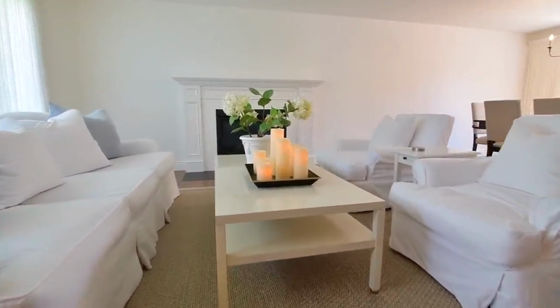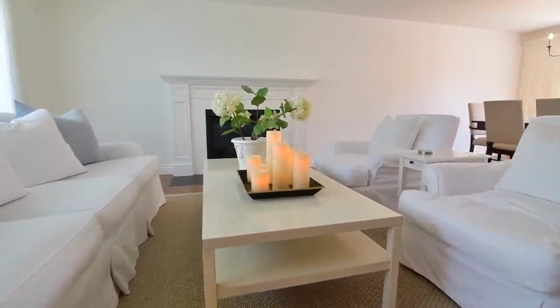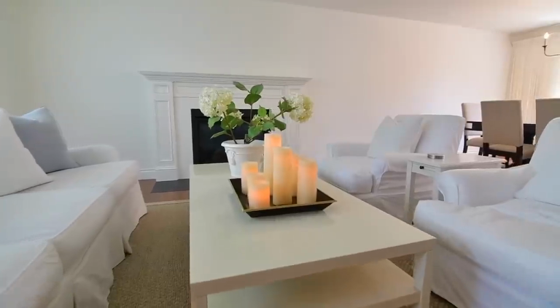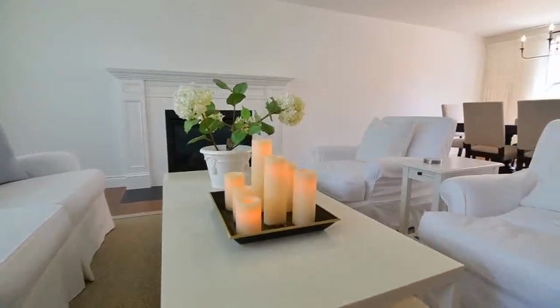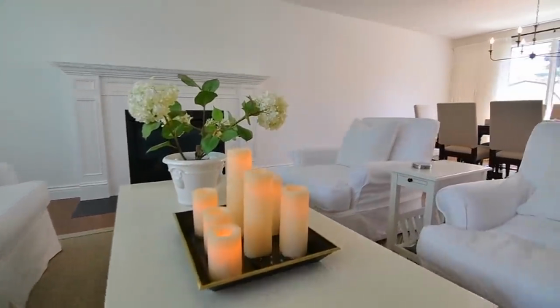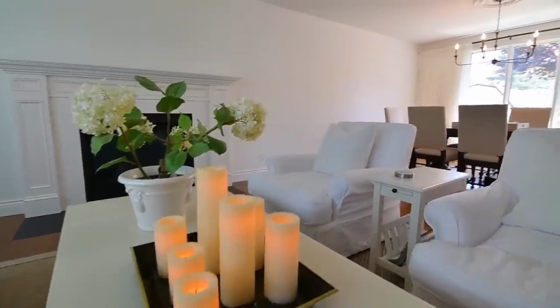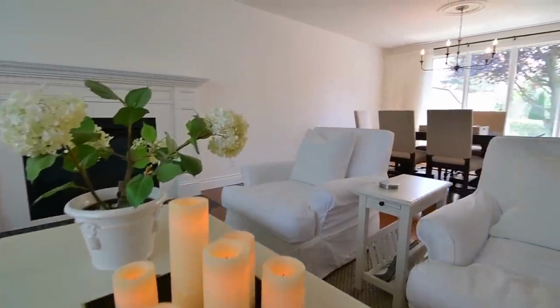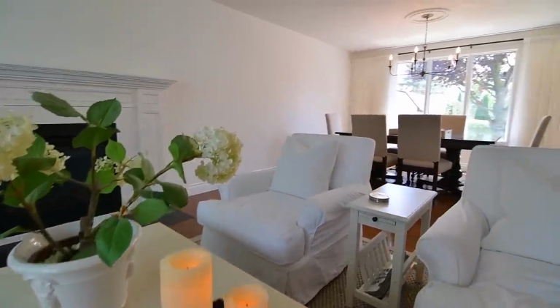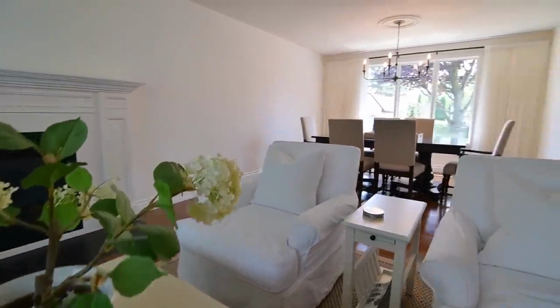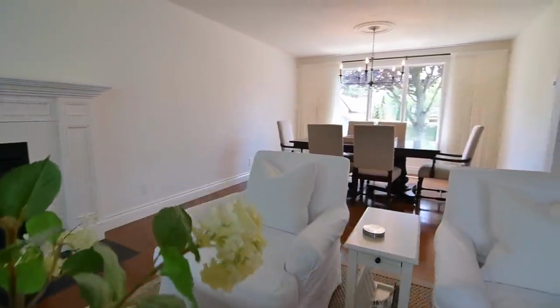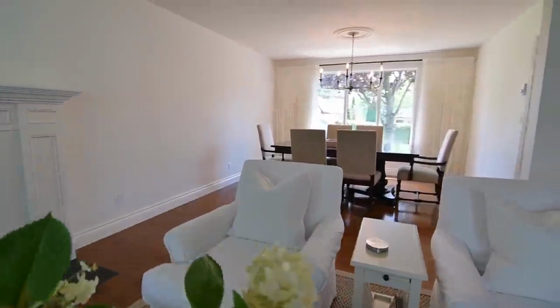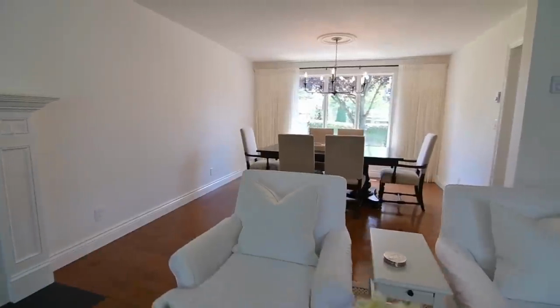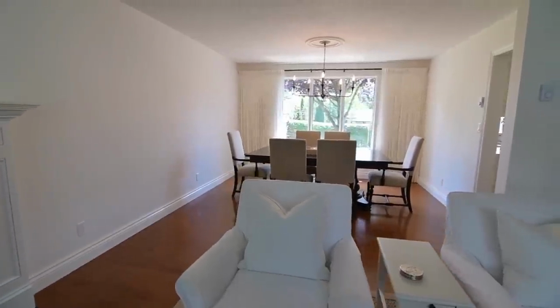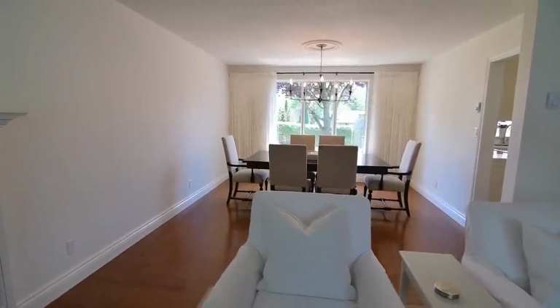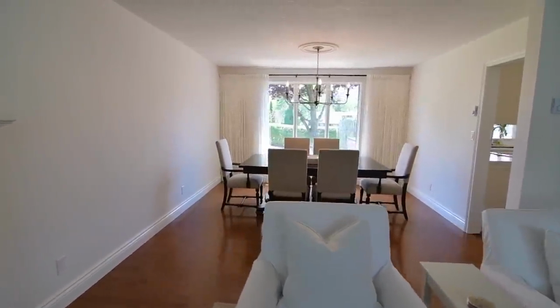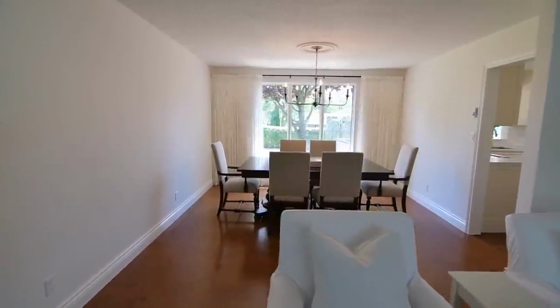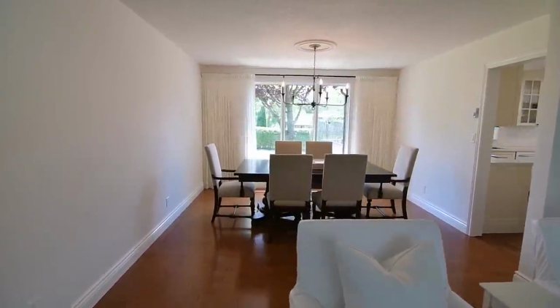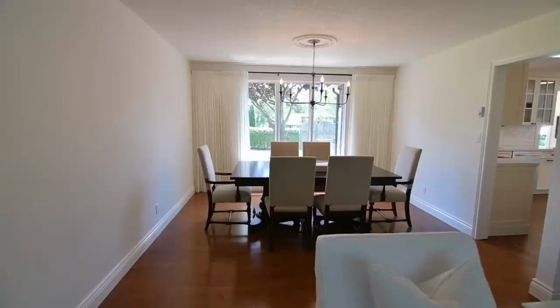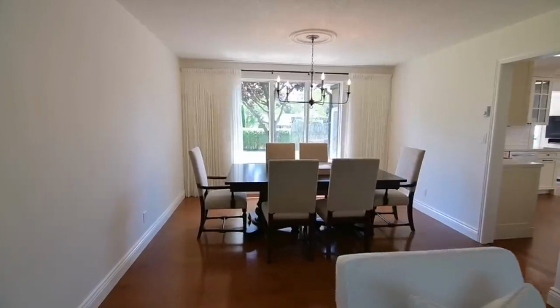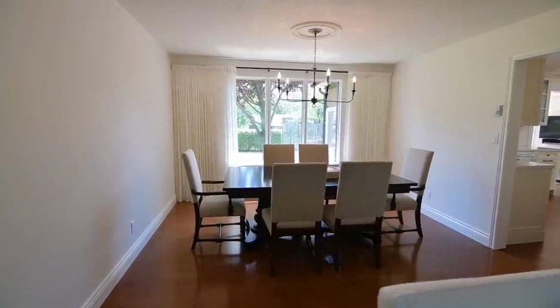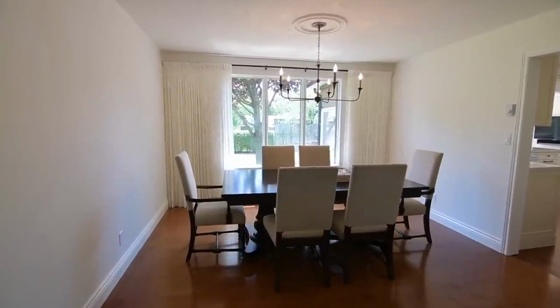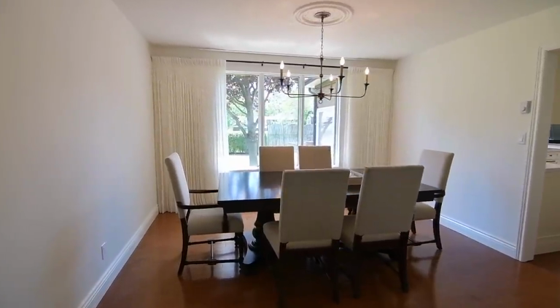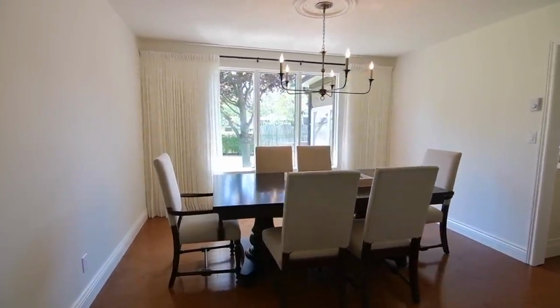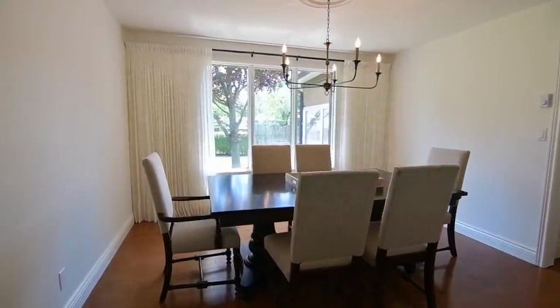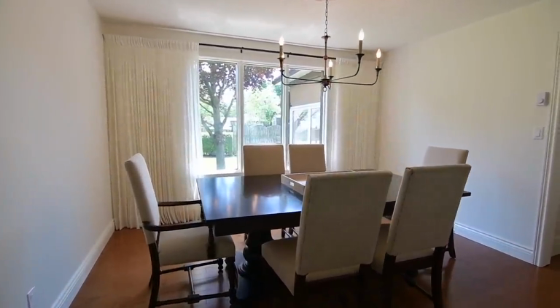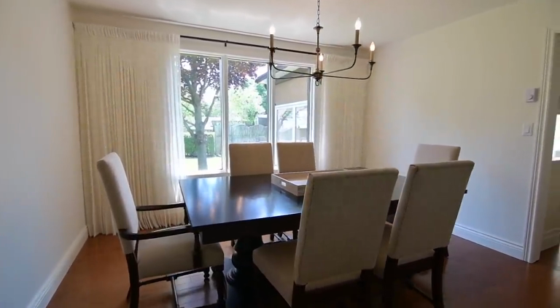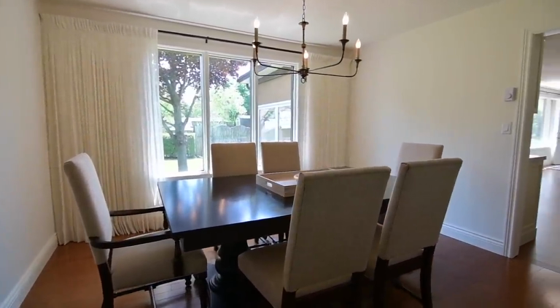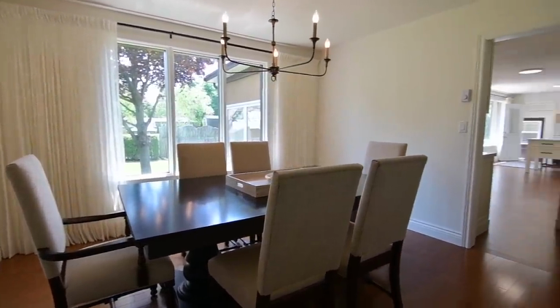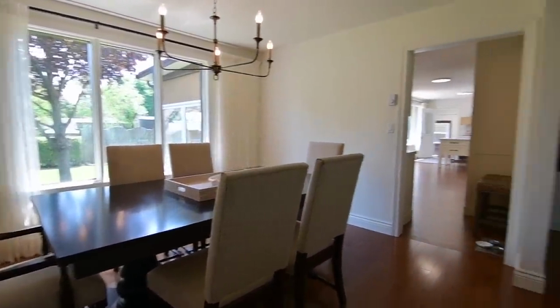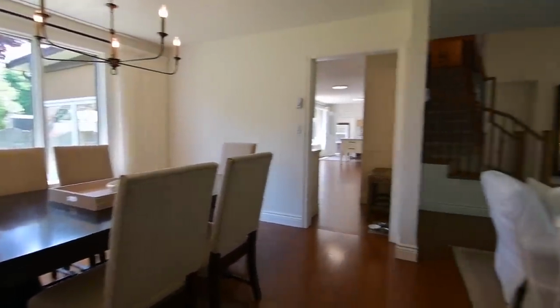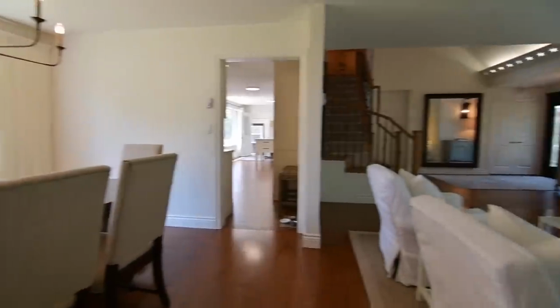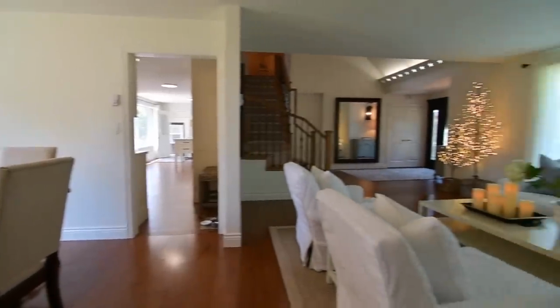Their oversized picture windows are dressed with classic shears for privacy and light diffusion, and suspended from a ceiling medallion is a chandelier with a clean, simple design, giving these beautiful entertaining spaces an aura of elegance.